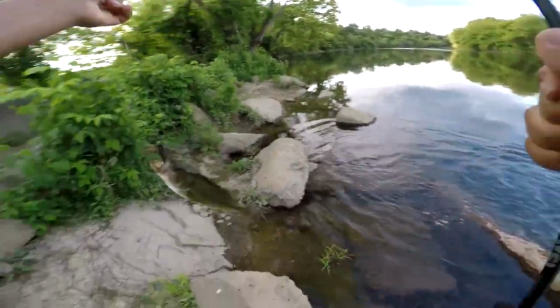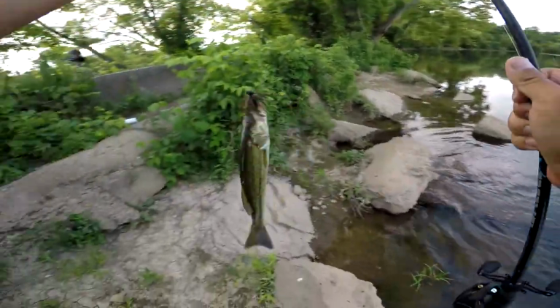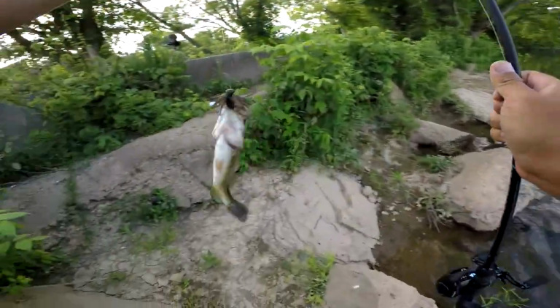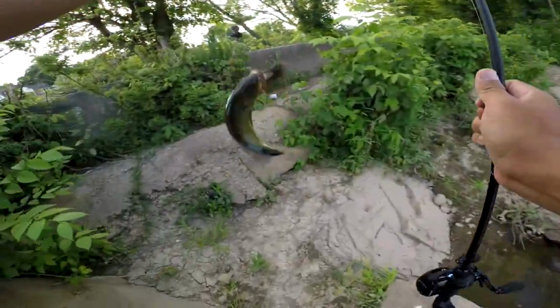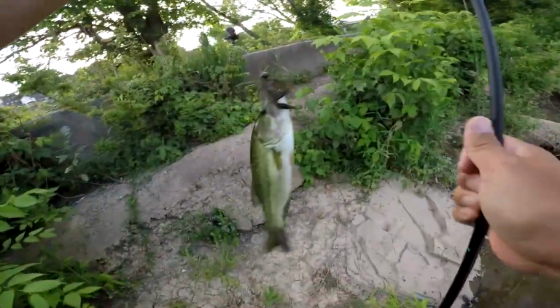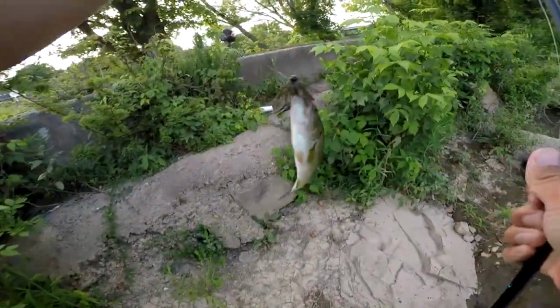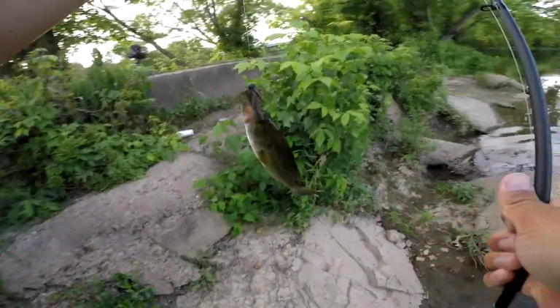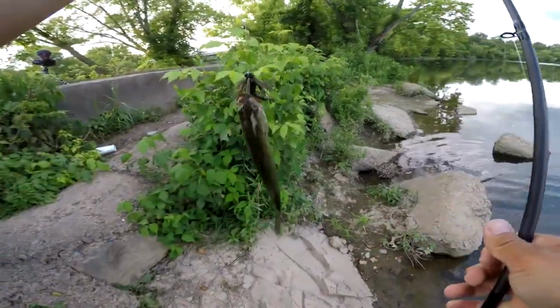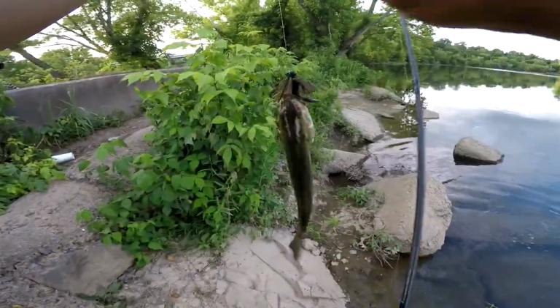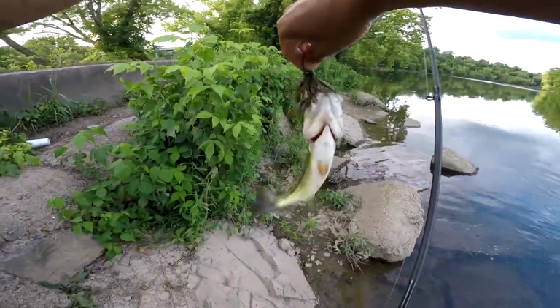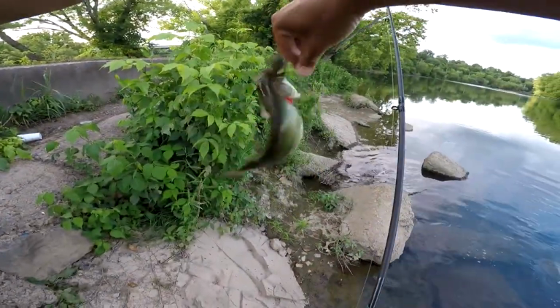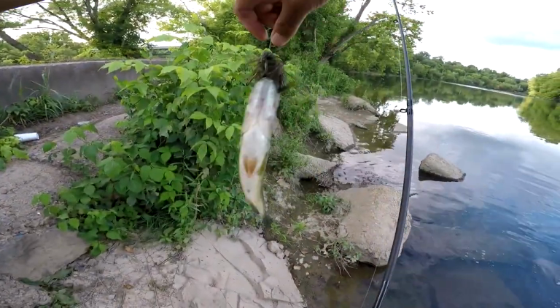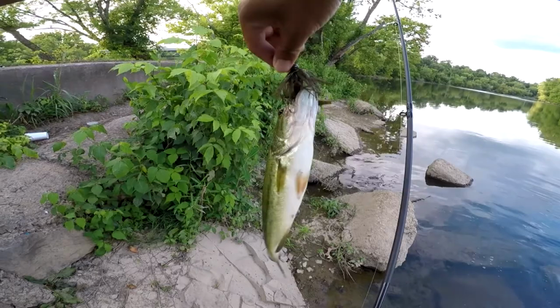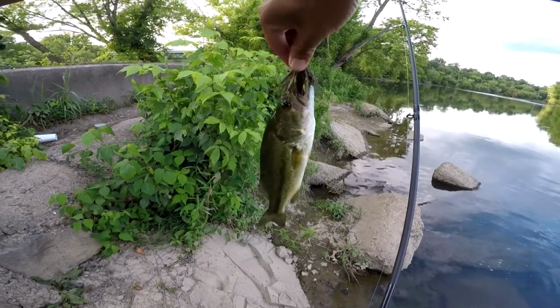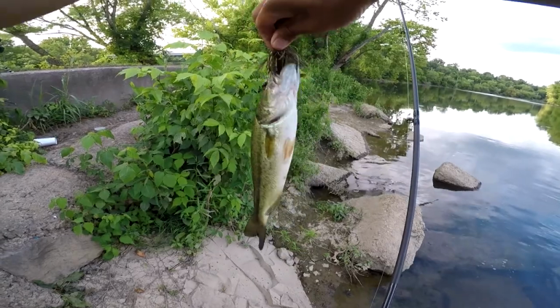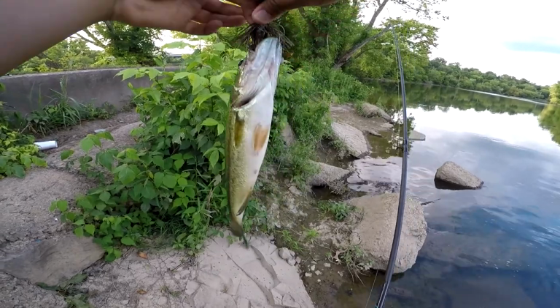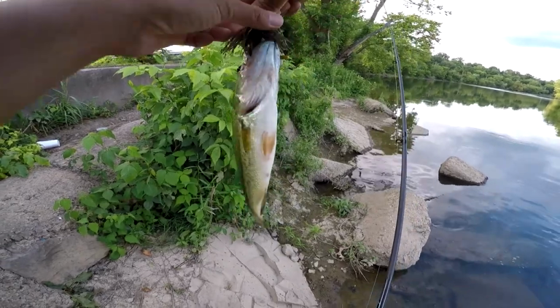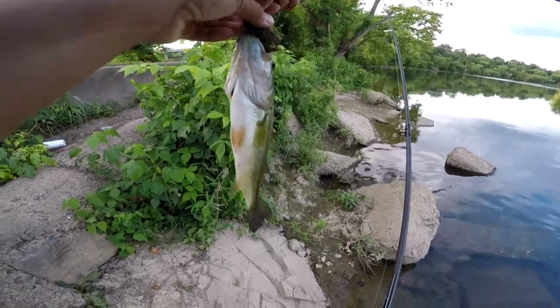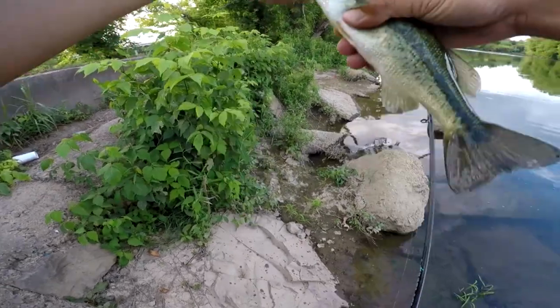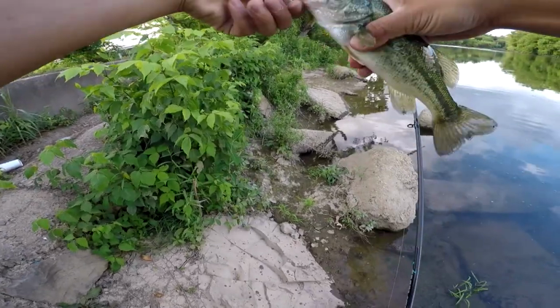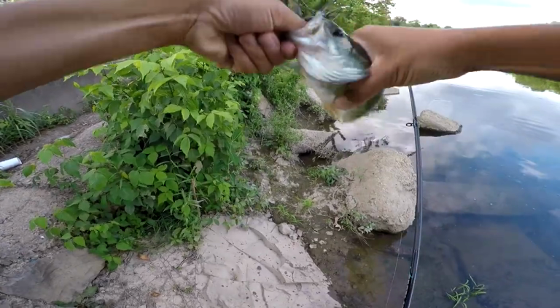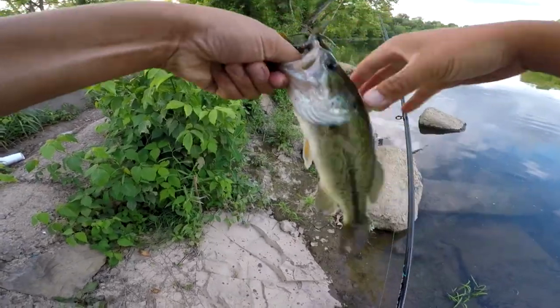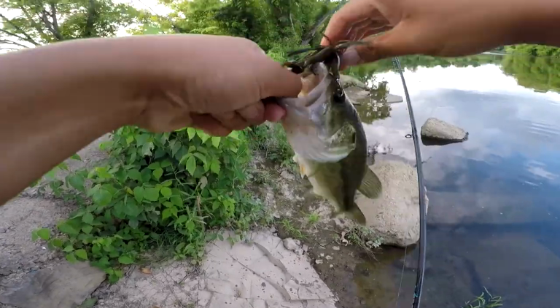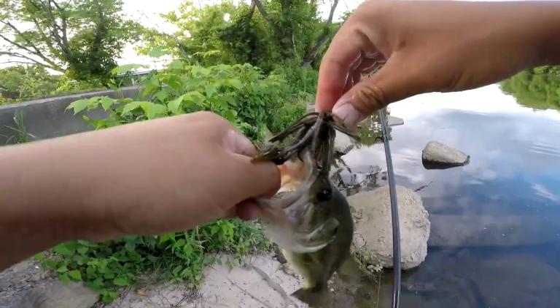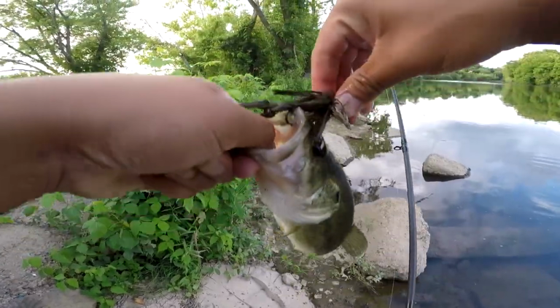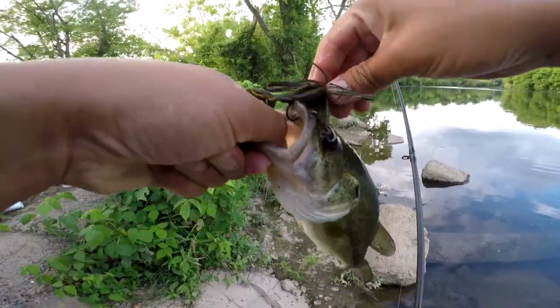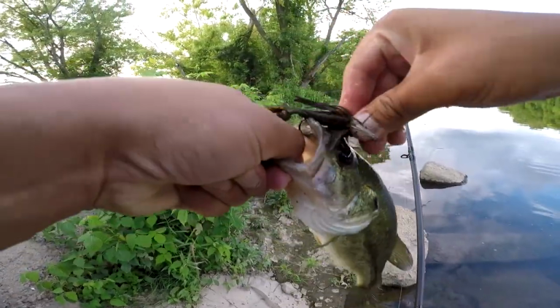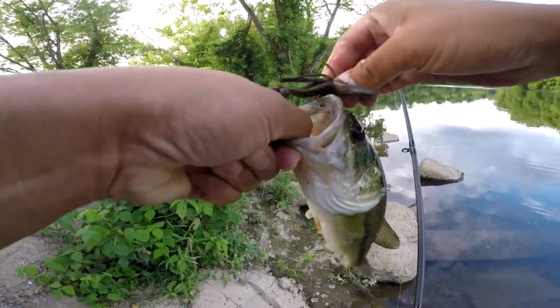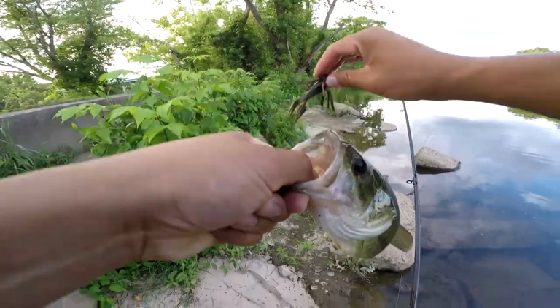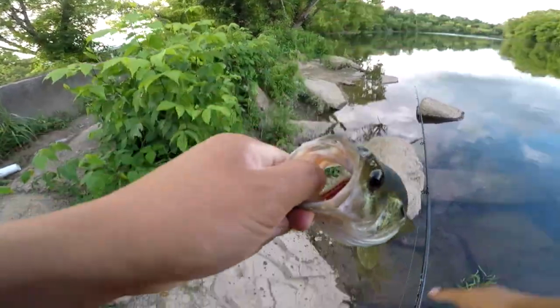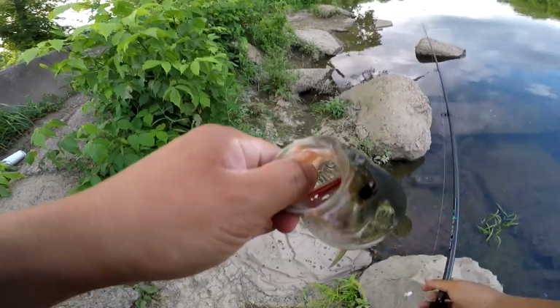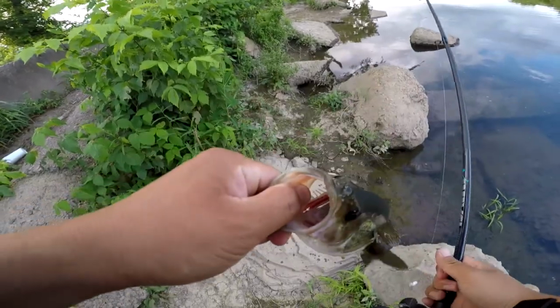There's a fish right there — nice little largemouth. Look at that, top of the mouth. Get a quick release.